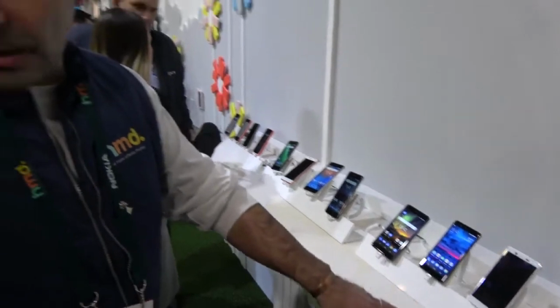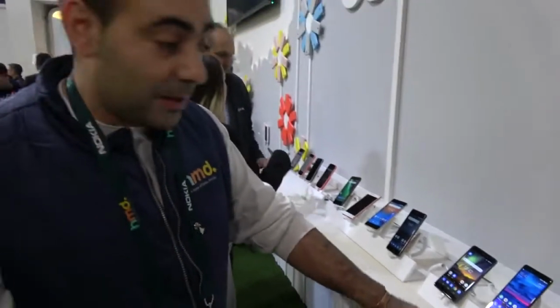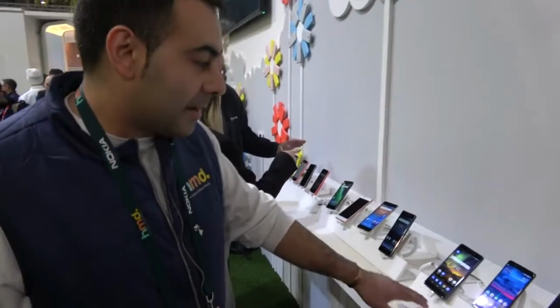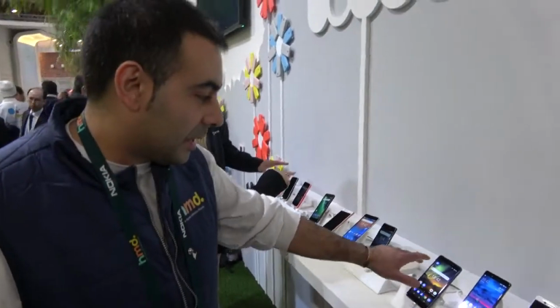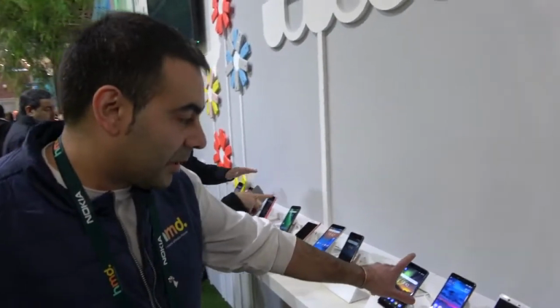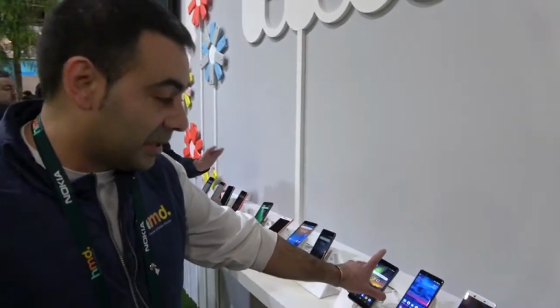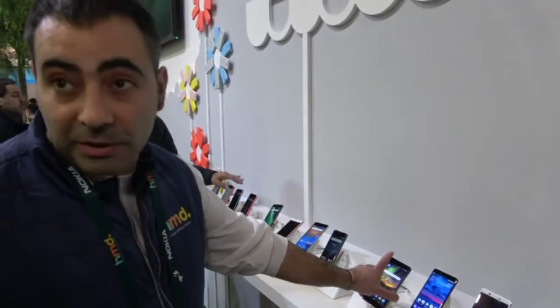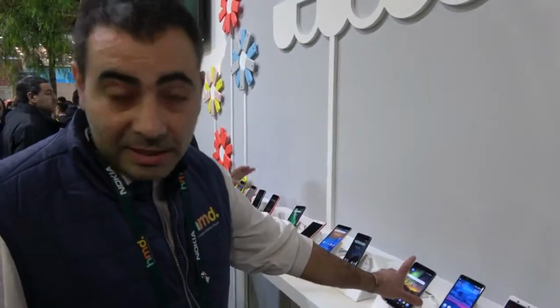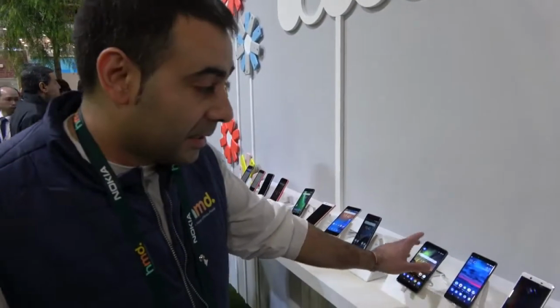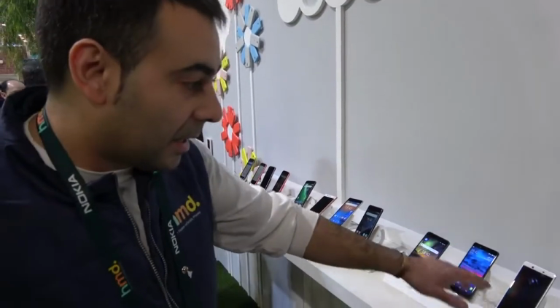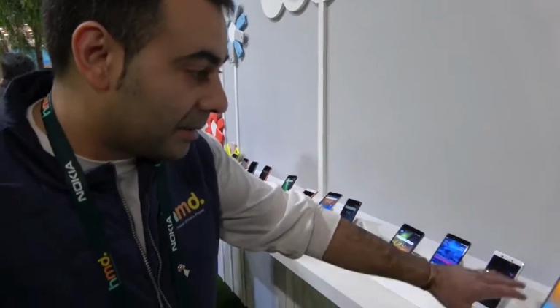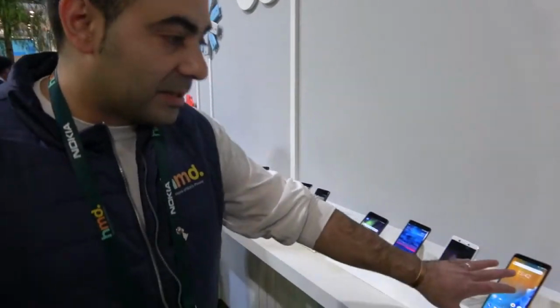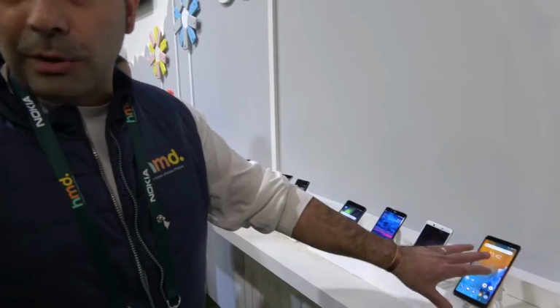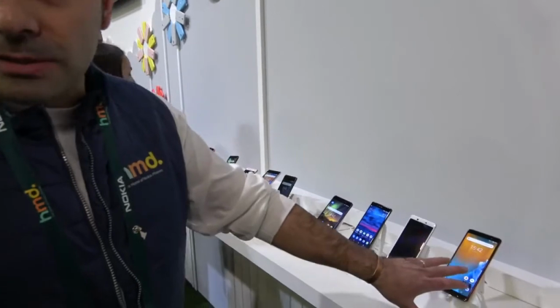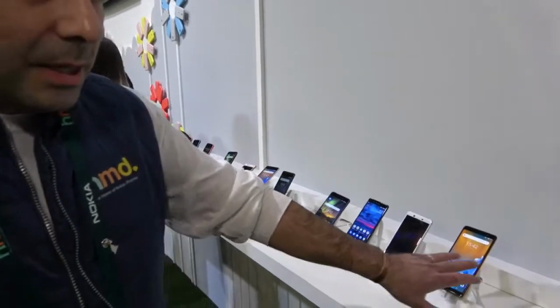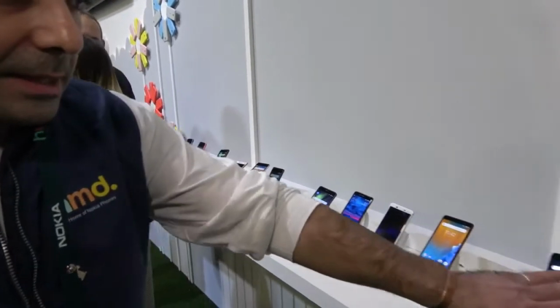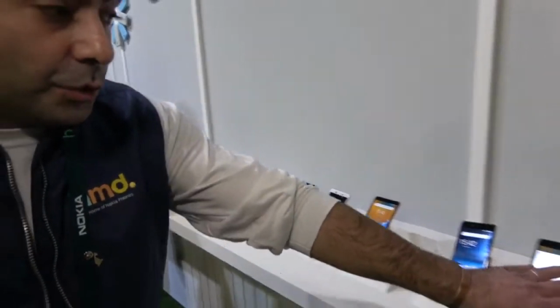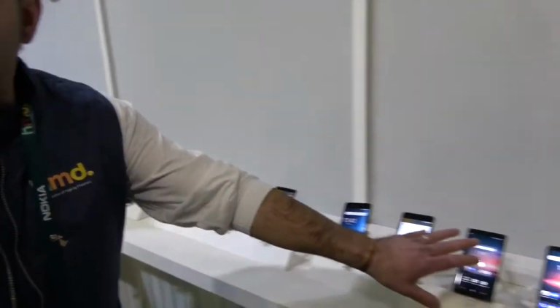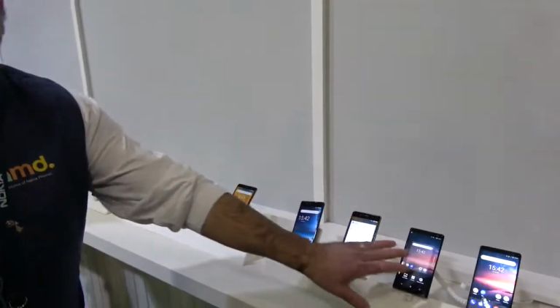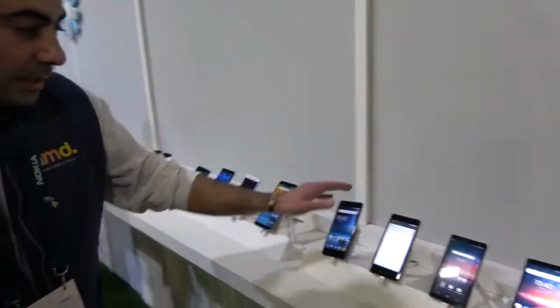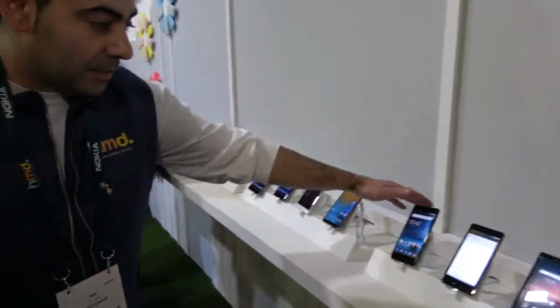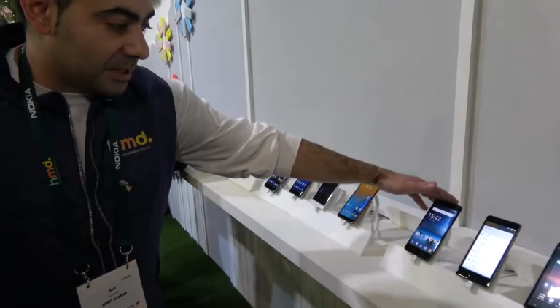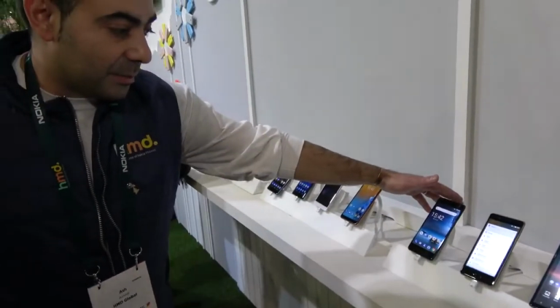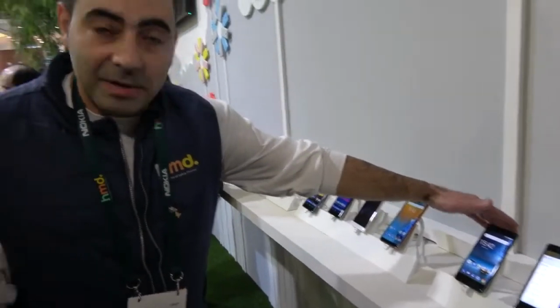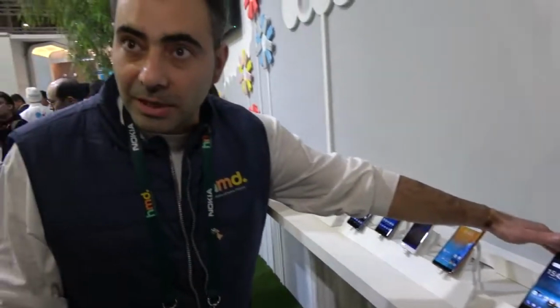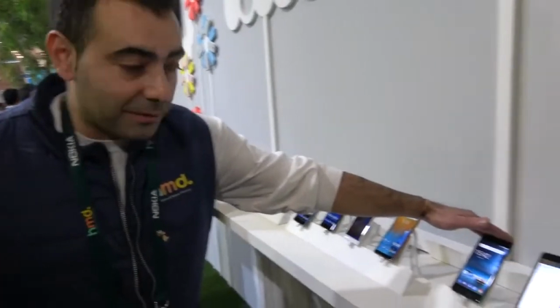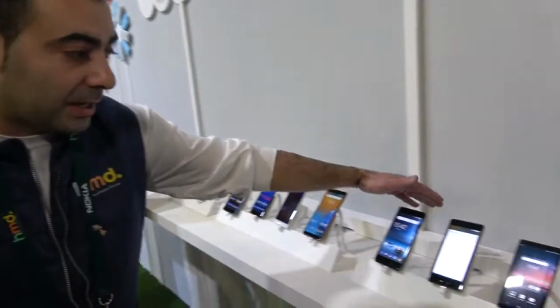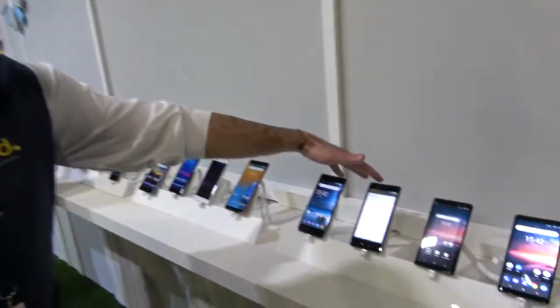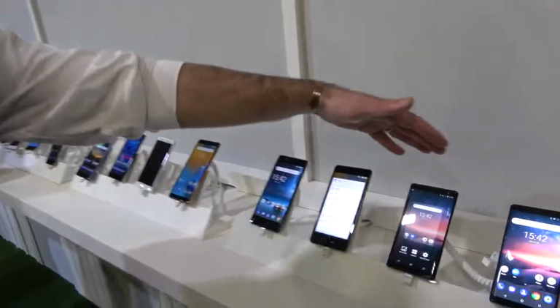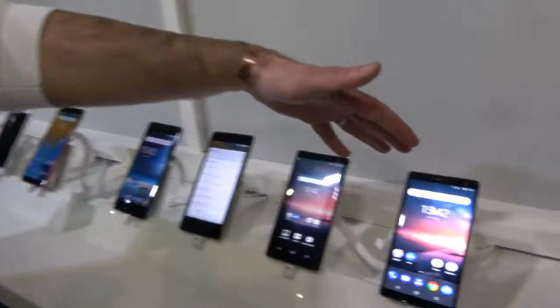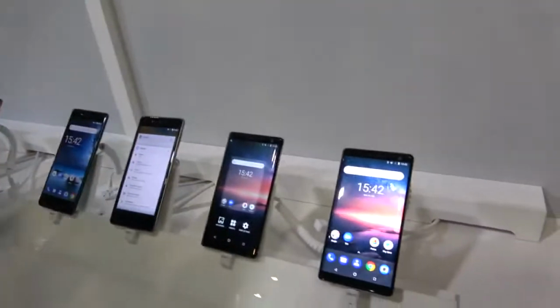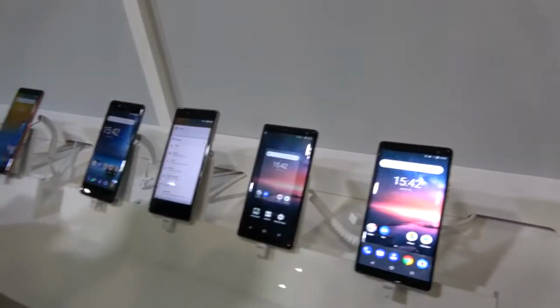This year, just yesterday, we announced the new Nokia 6, Nokia 7 Plus, and the new Nokia 8. This was the previous generation of Nokia 8, and this is the new generation of Nokia 8.